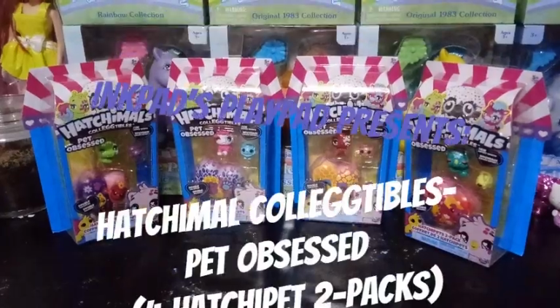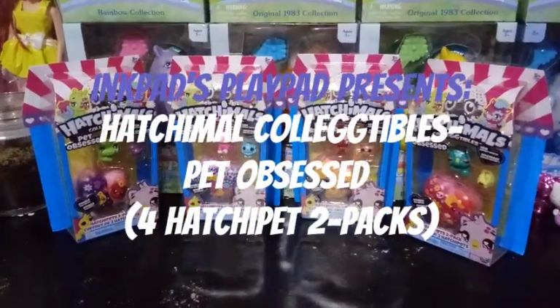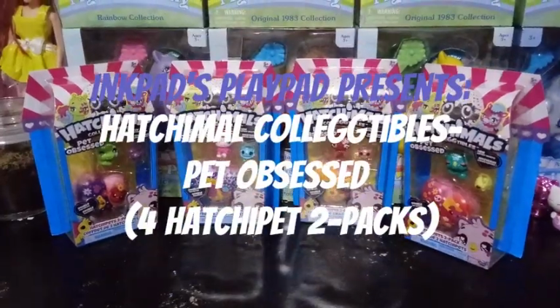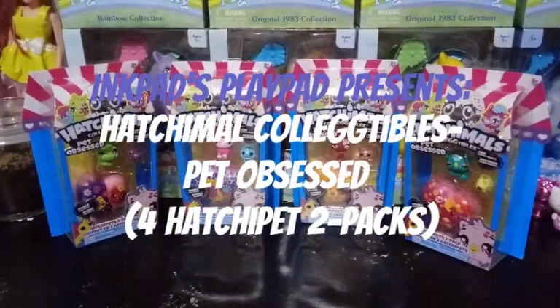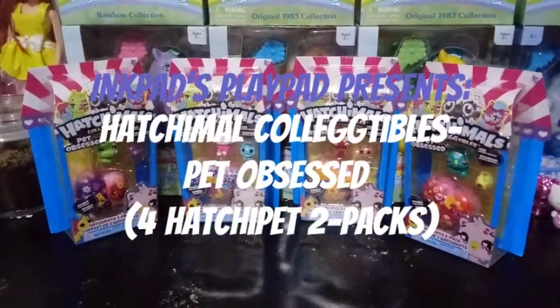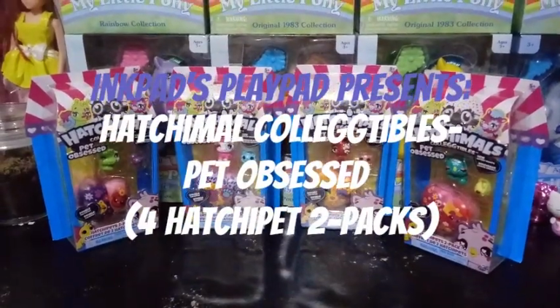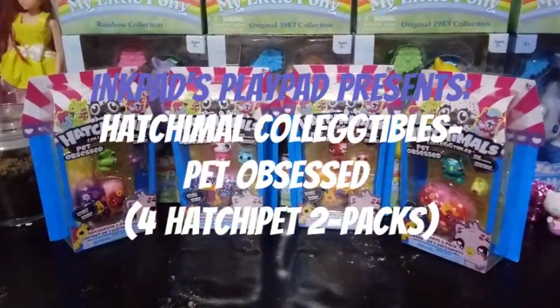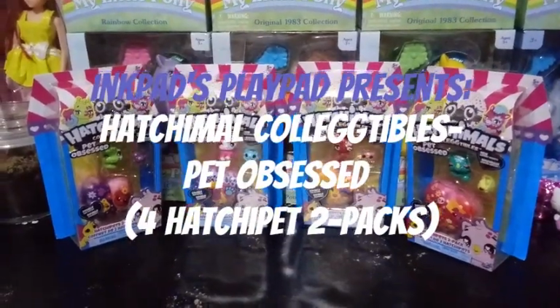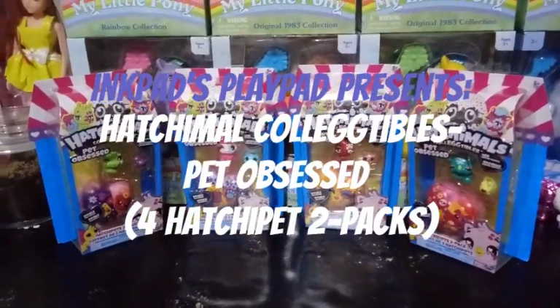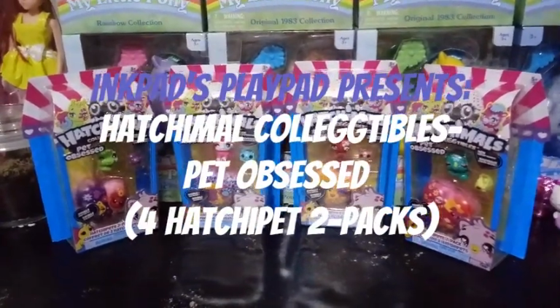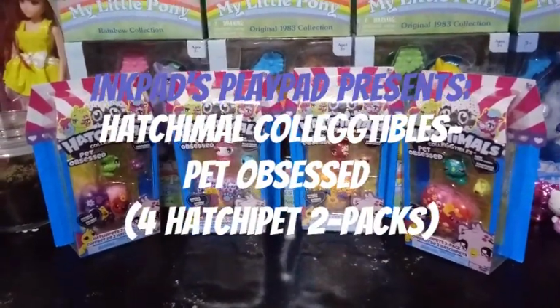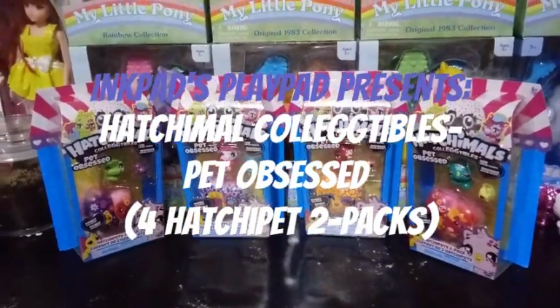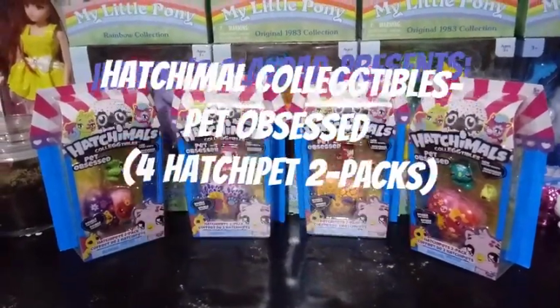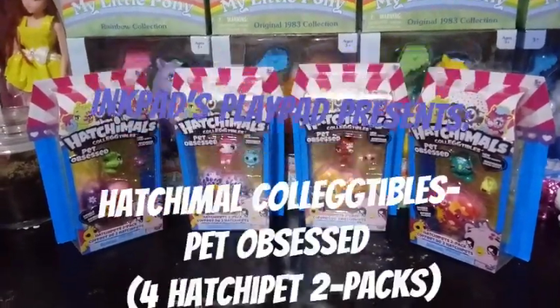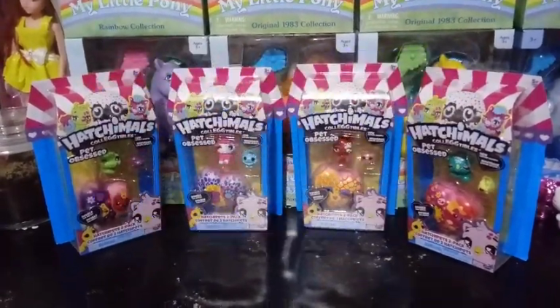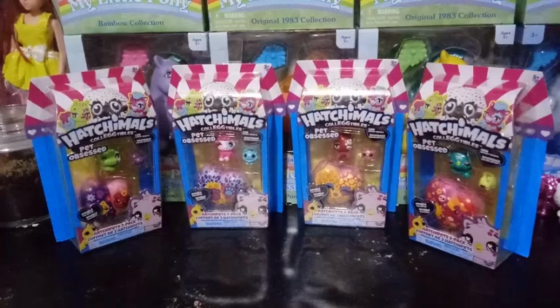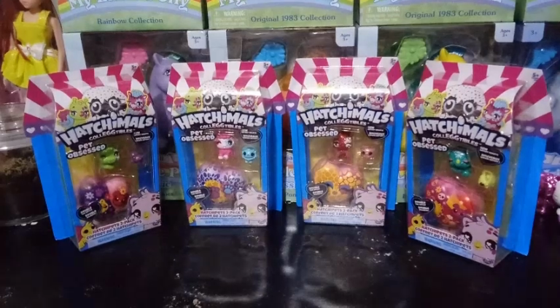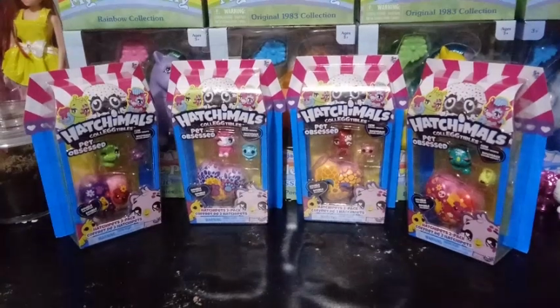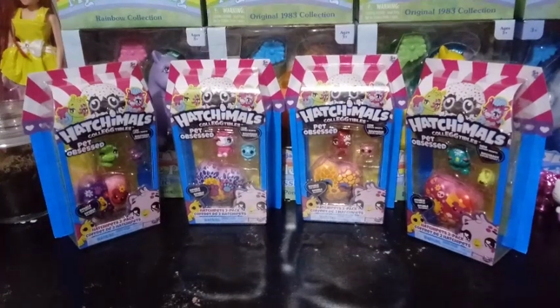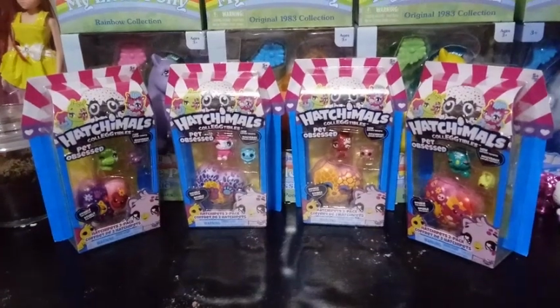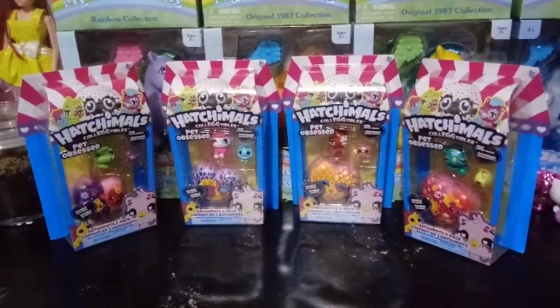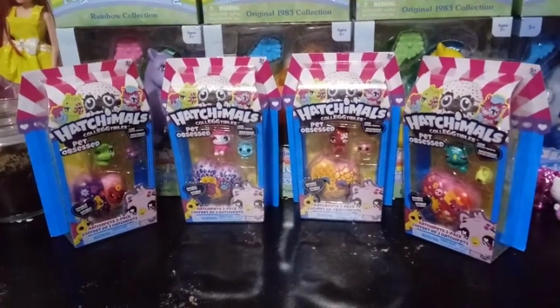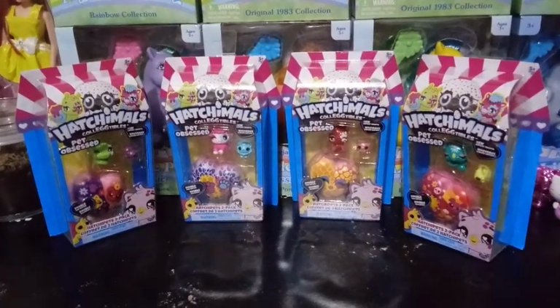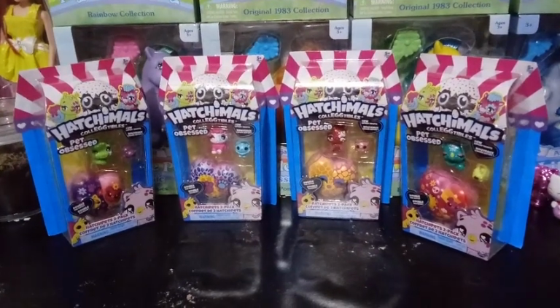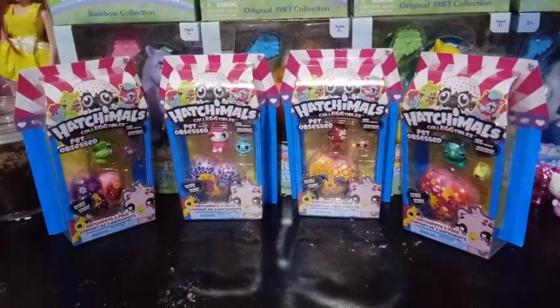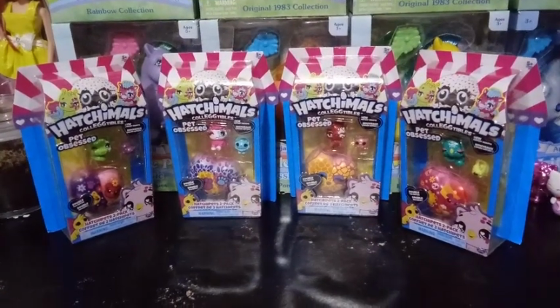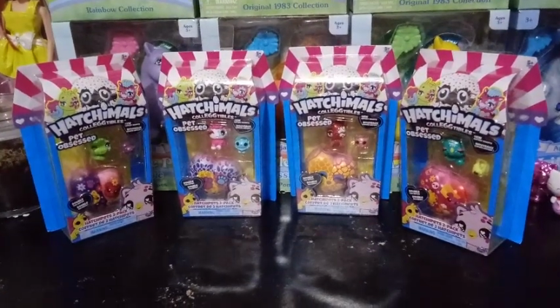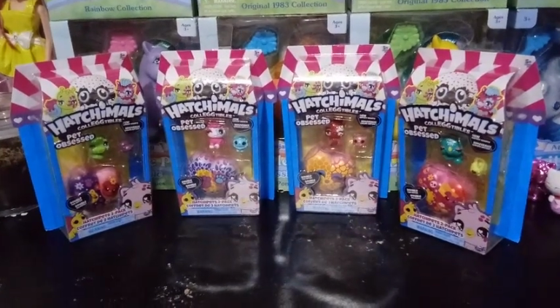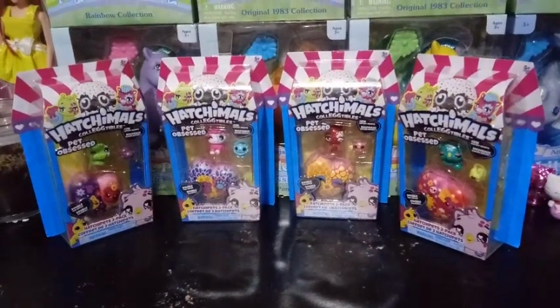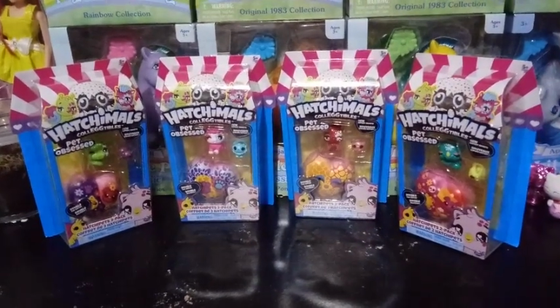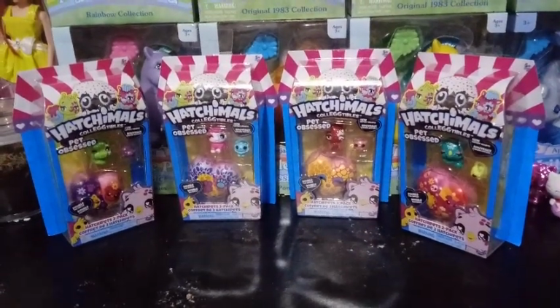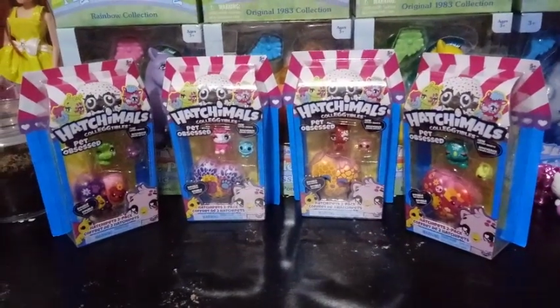Hey guys, it's Carrie, and I am so excited for this video. I am back with some more Hatchable Collectibles, Pet Obsessed.